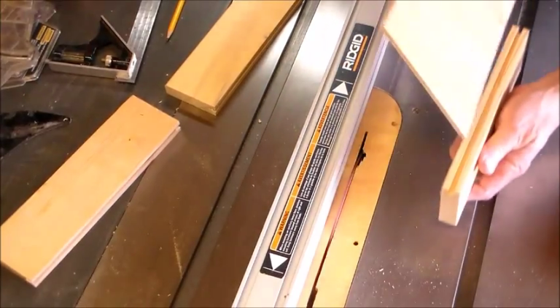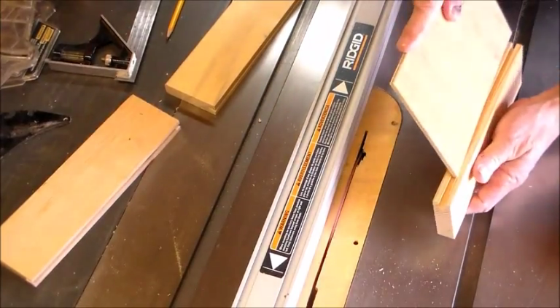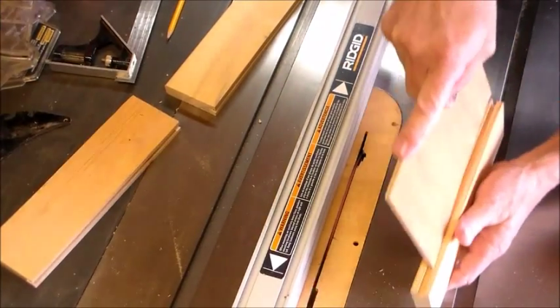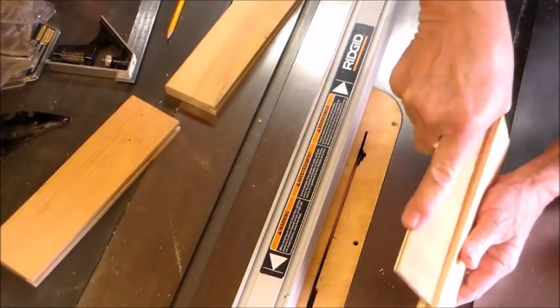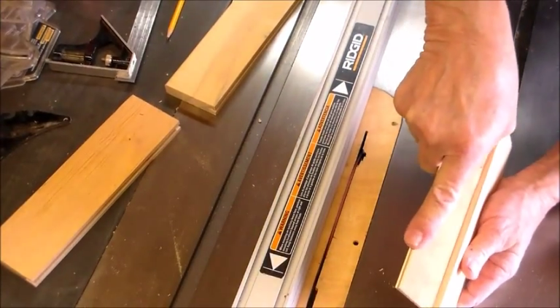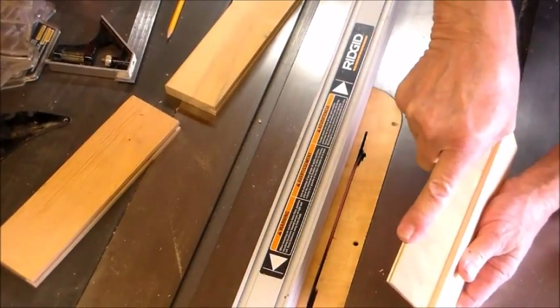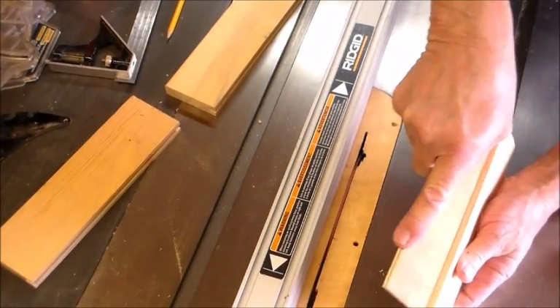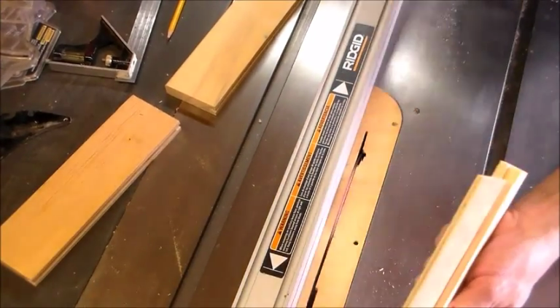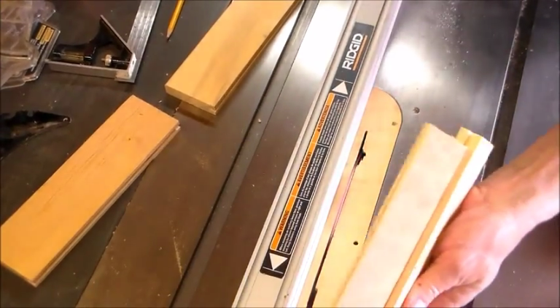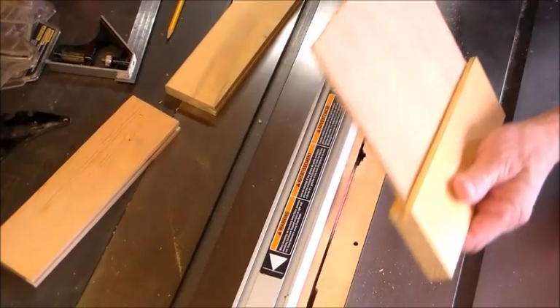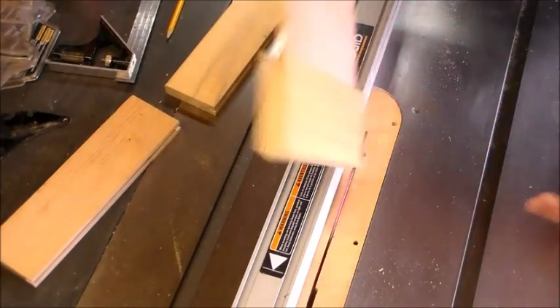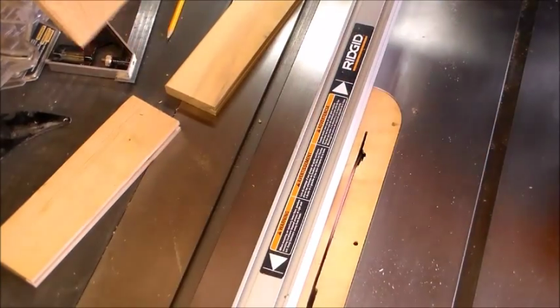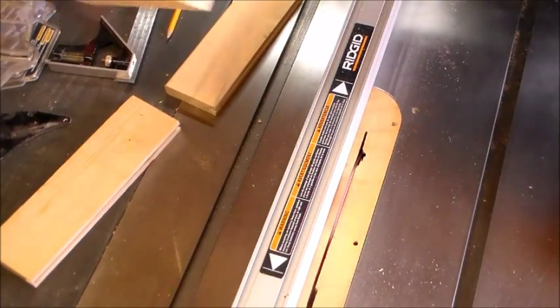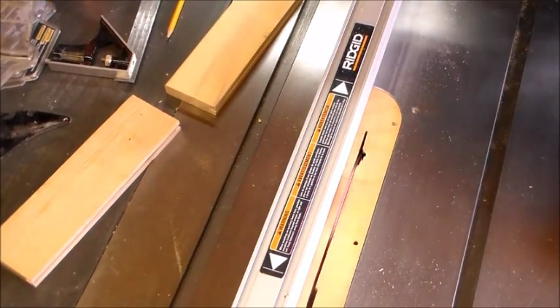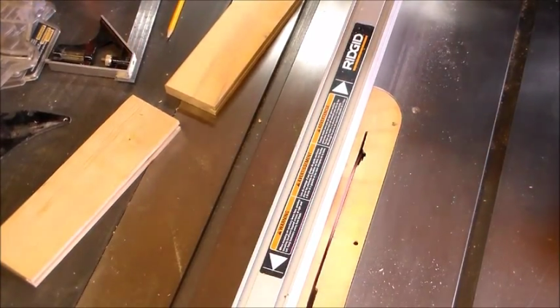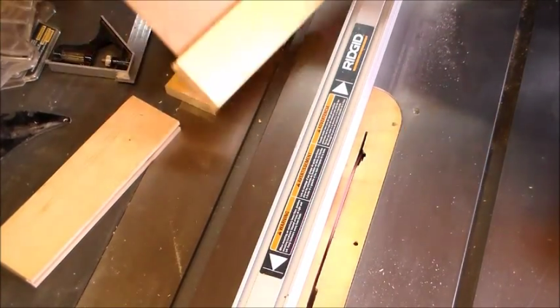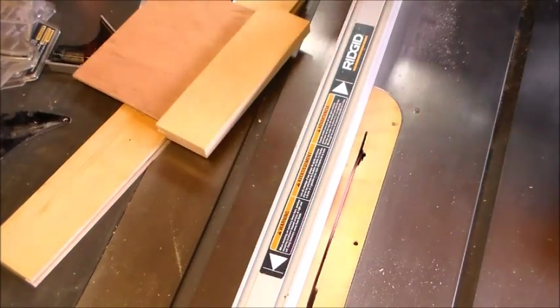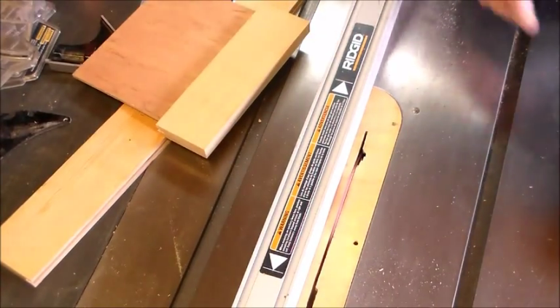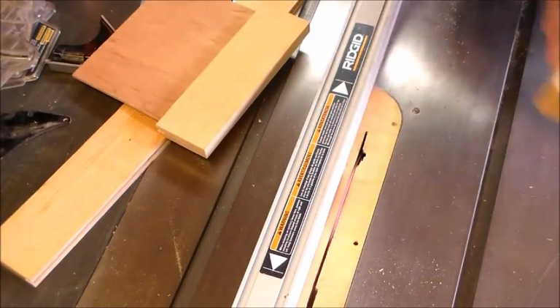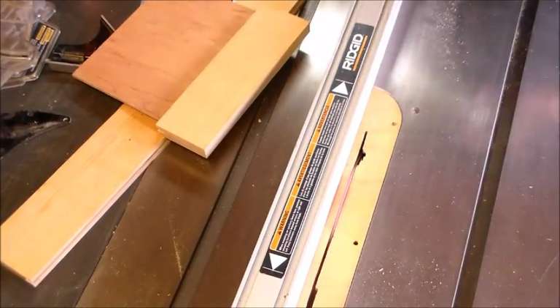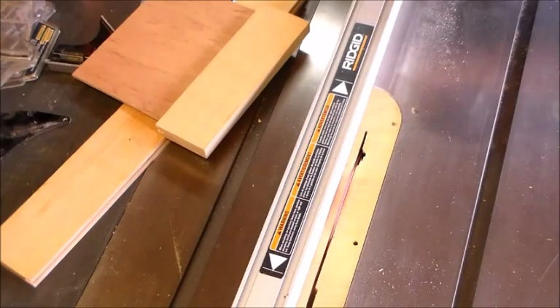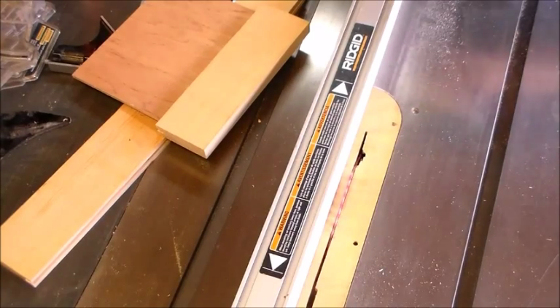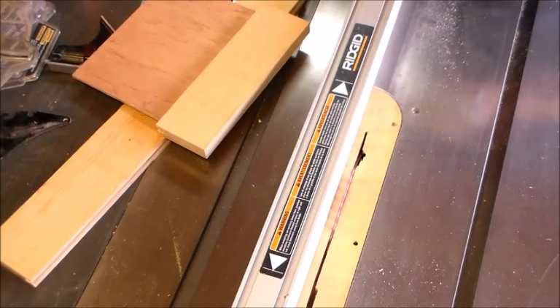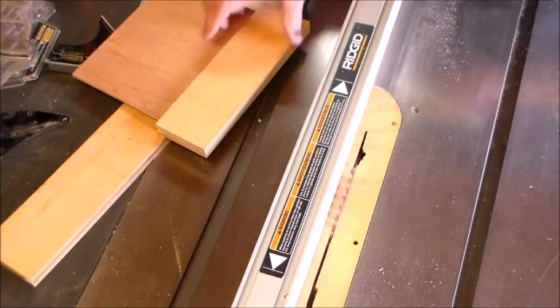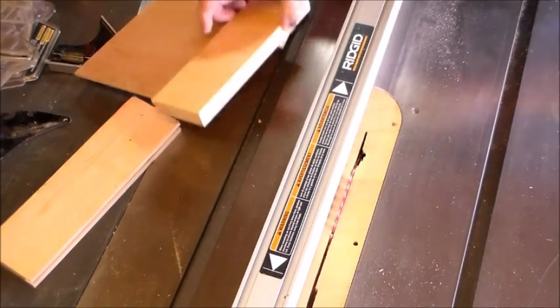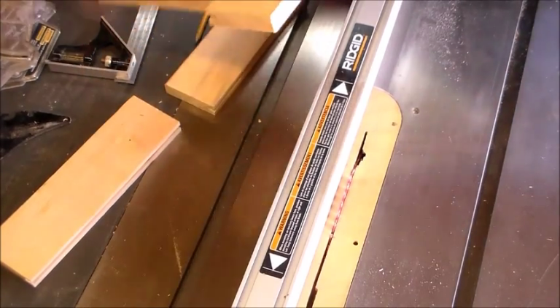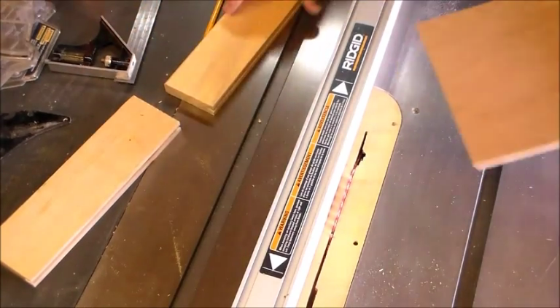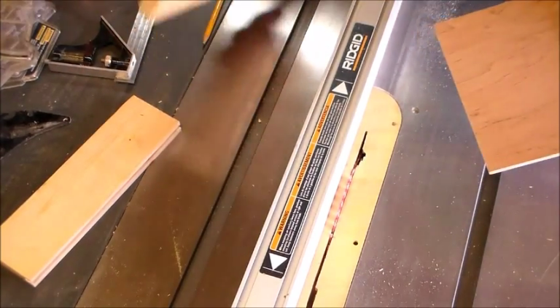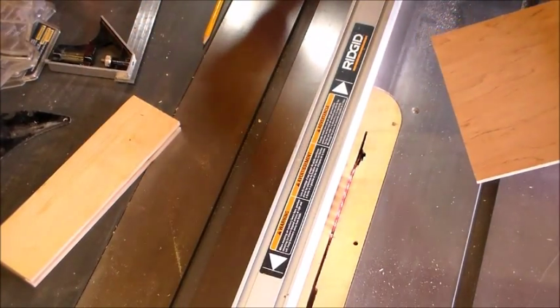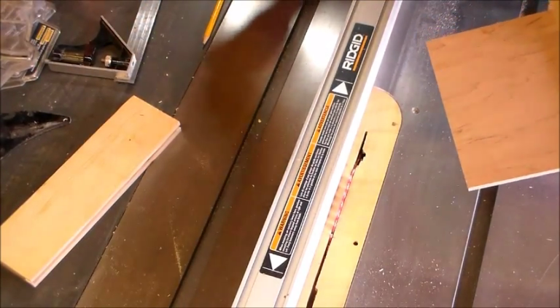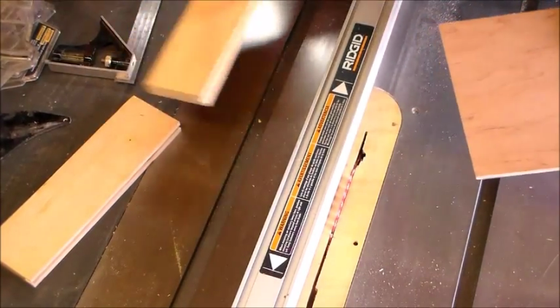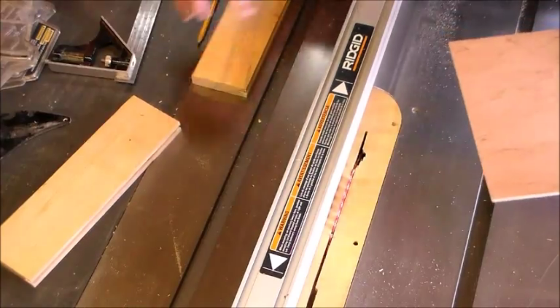Now that we have our regular pieces, you can see that the panel fits in nice and snug — does the job. That's why I always make a test piece, because if you don't make a test piece you'll have problems.